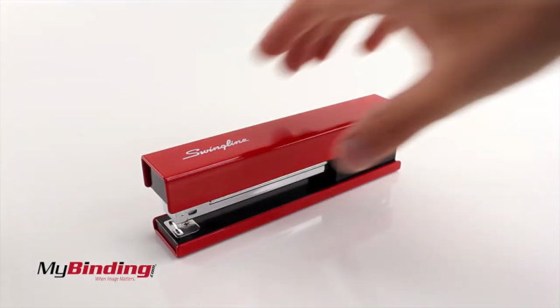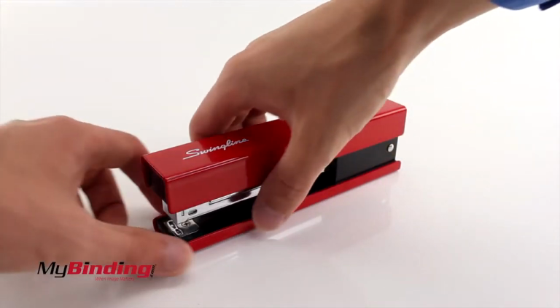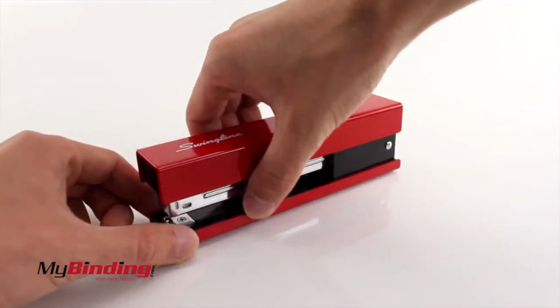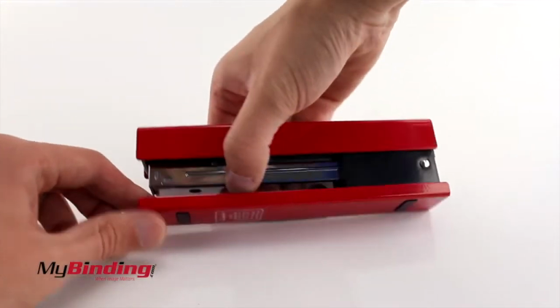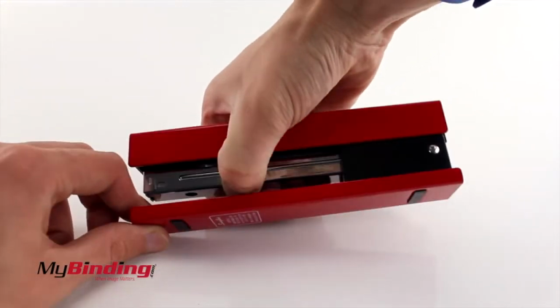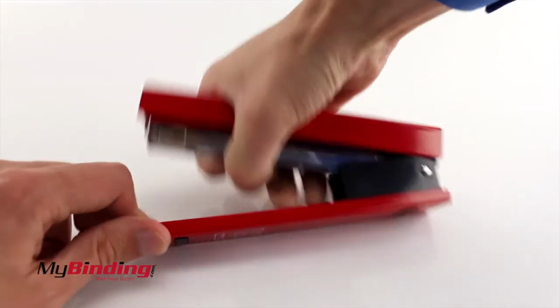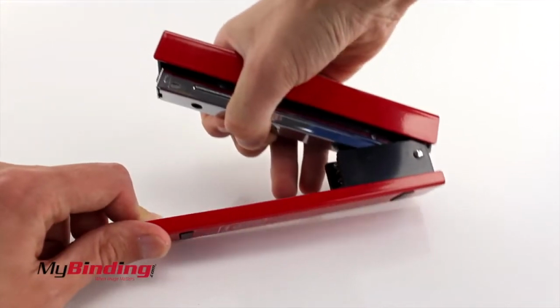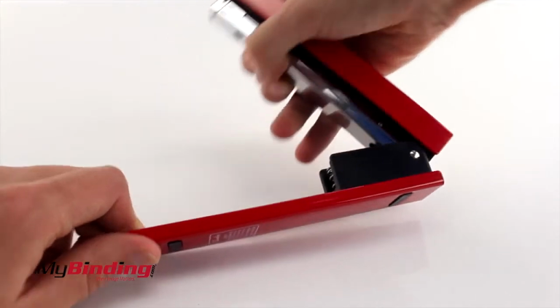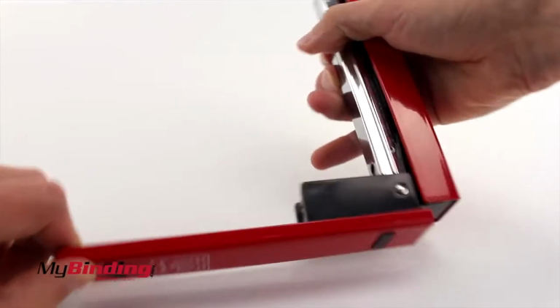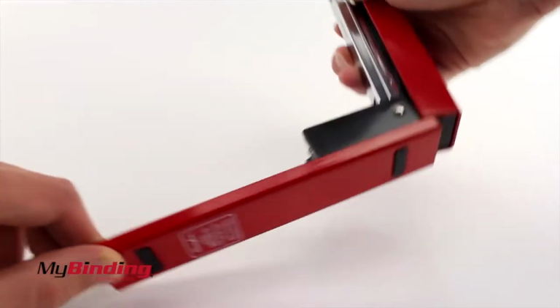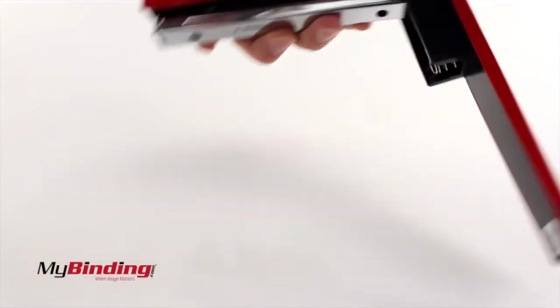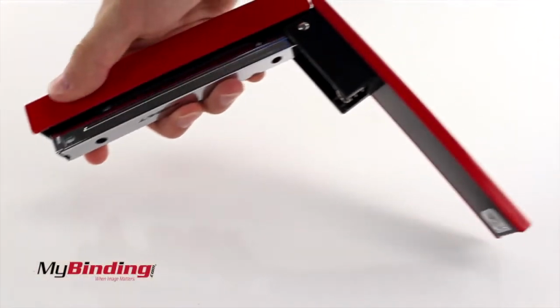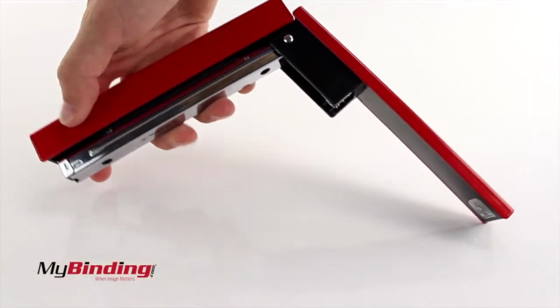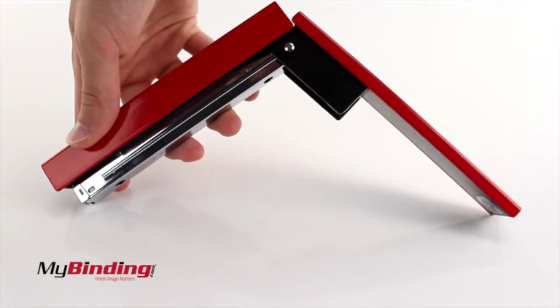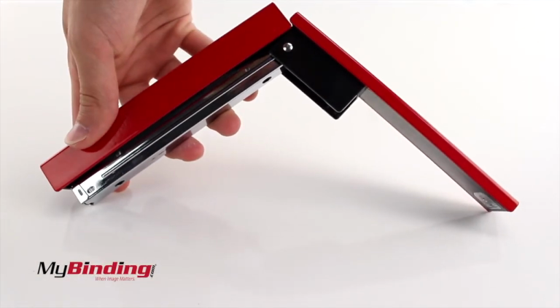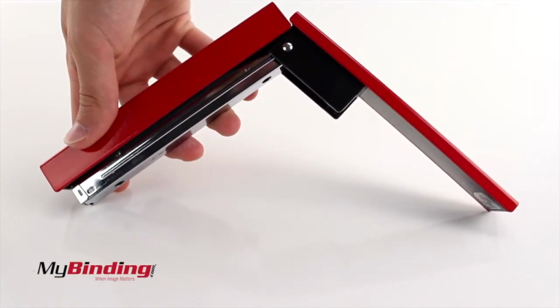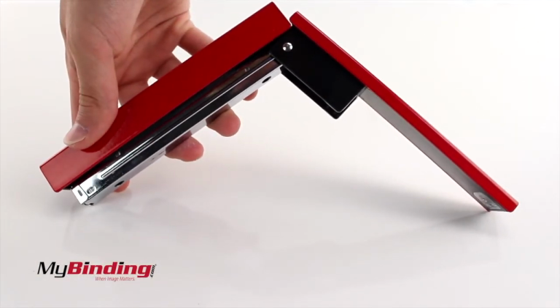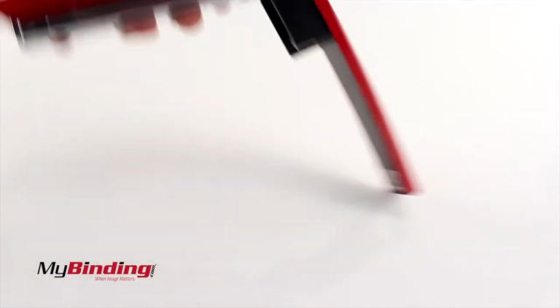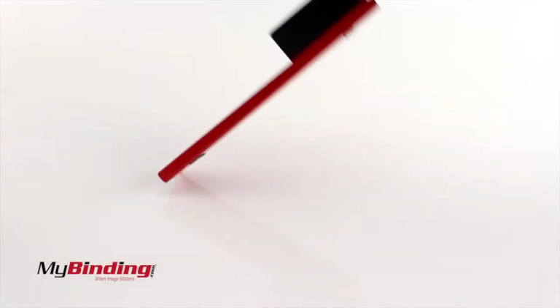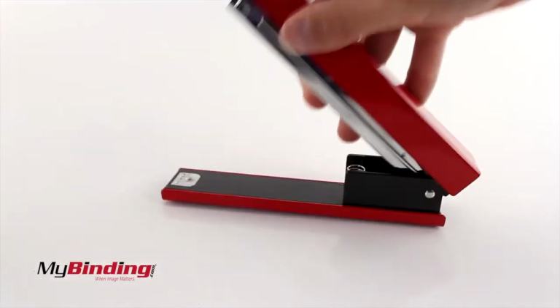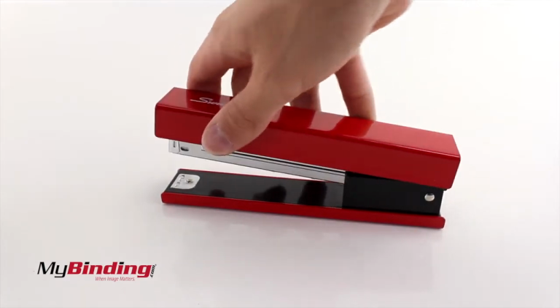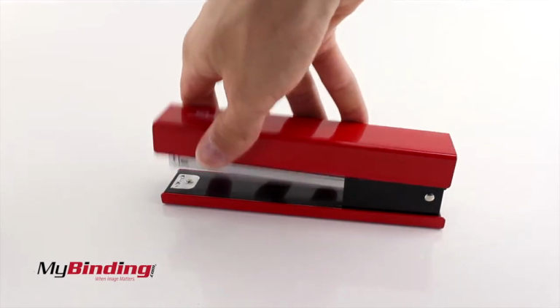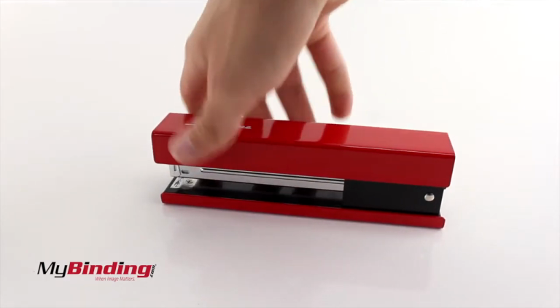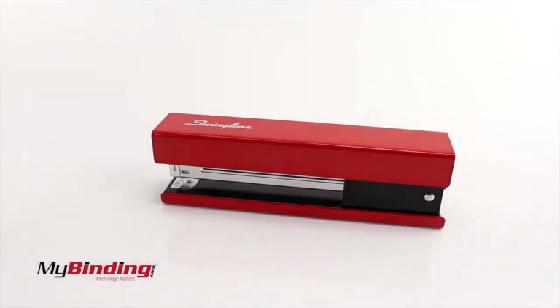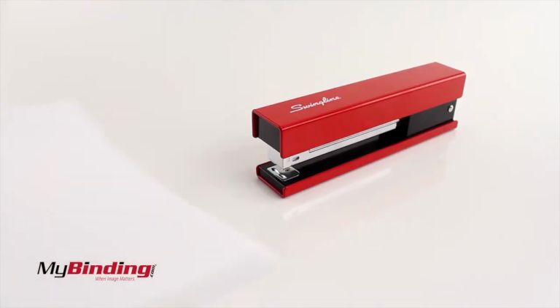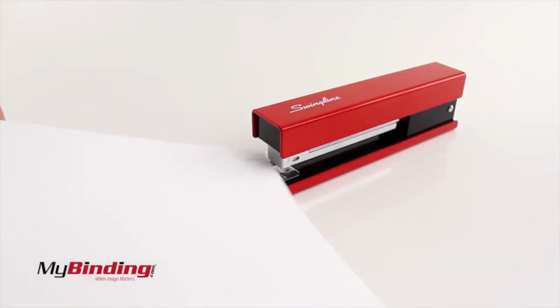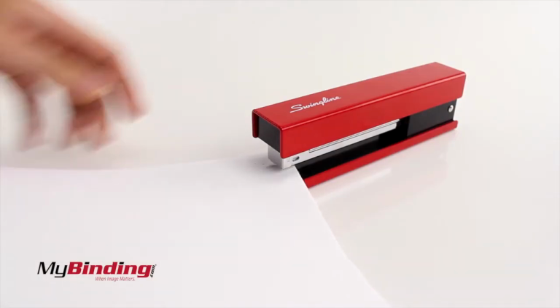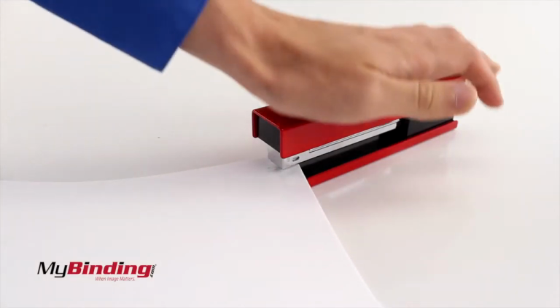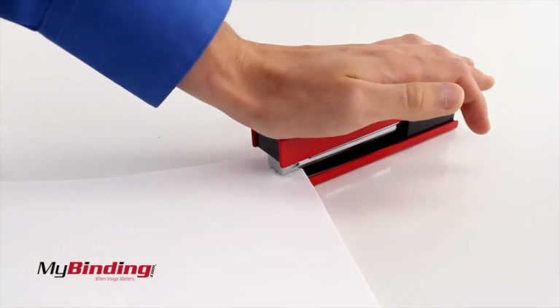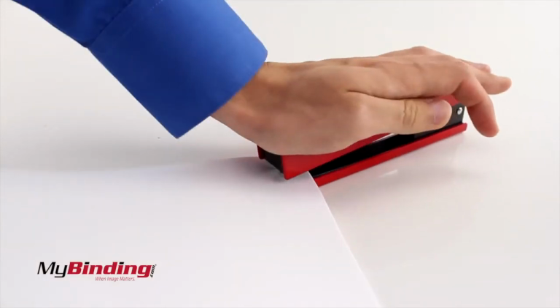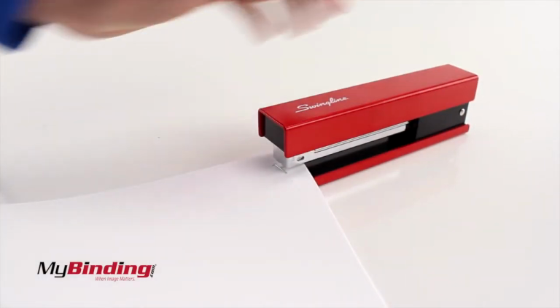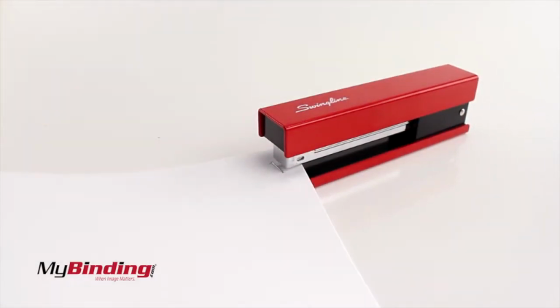The stapler opens more by pulling apart the base and the metal shaft, but it doesn't open enough to staple straight onto a wall or other flat surfaces. They can staple up to 20 sheets at a time, as seen here.